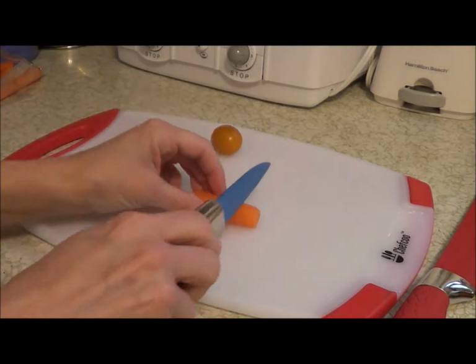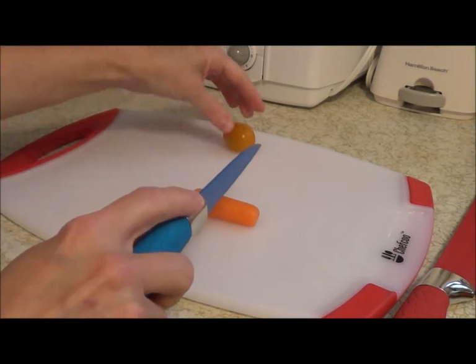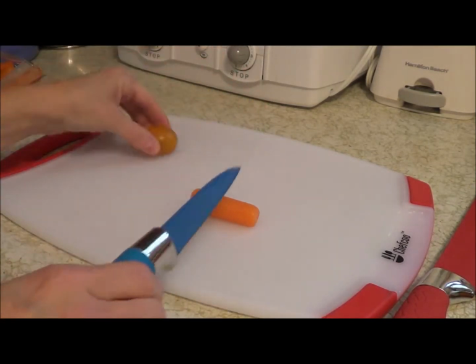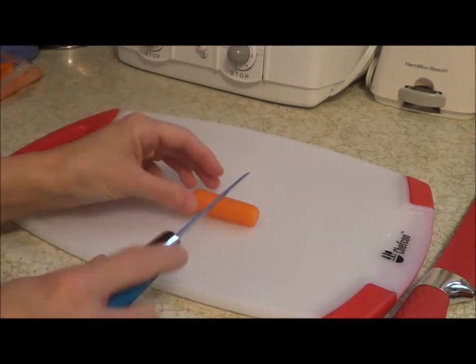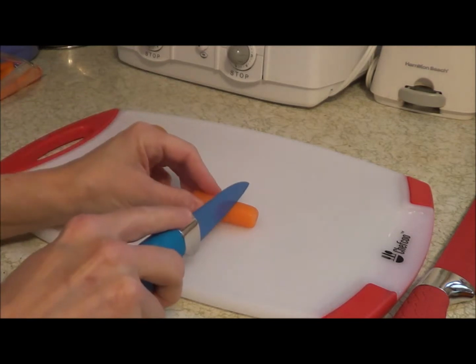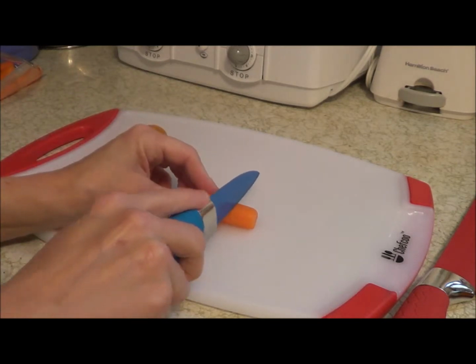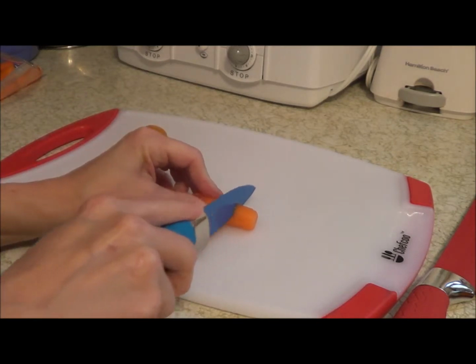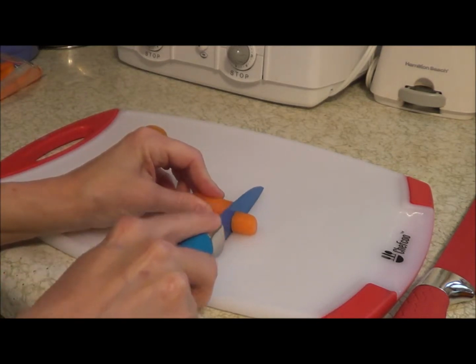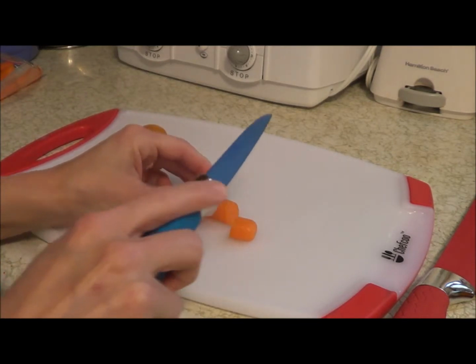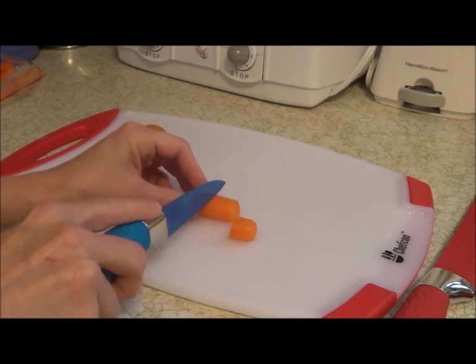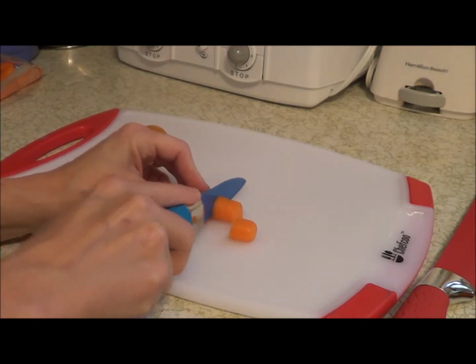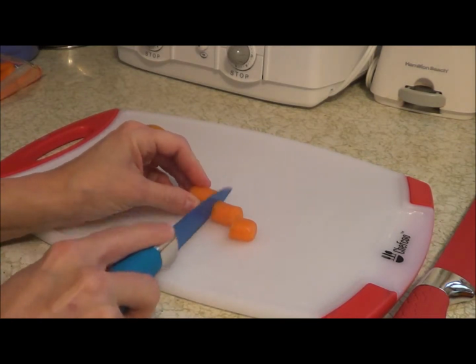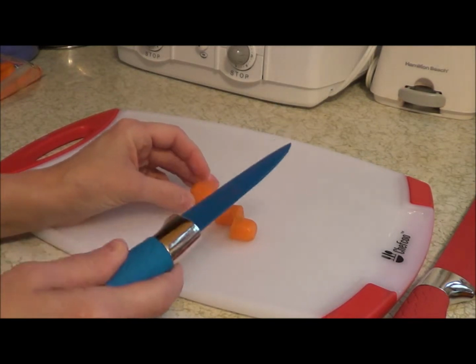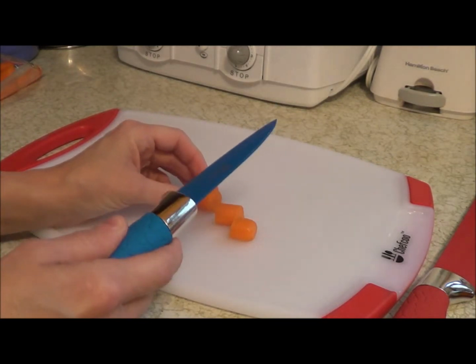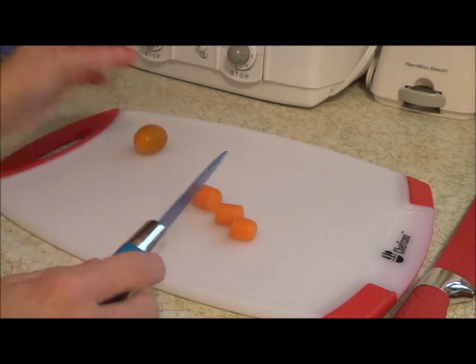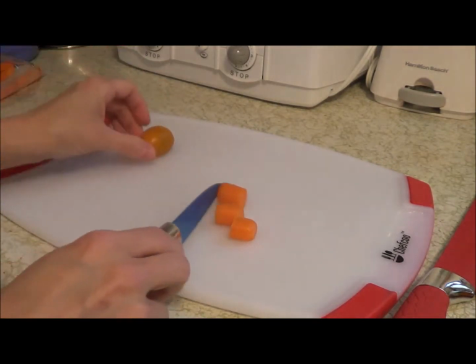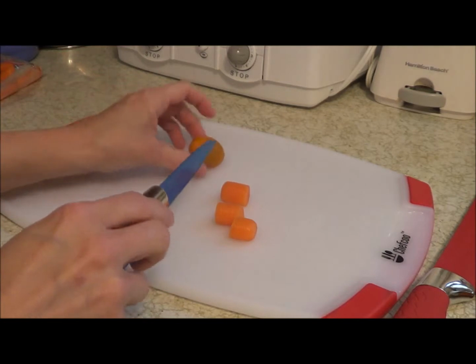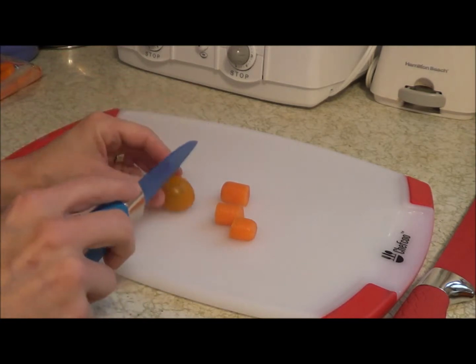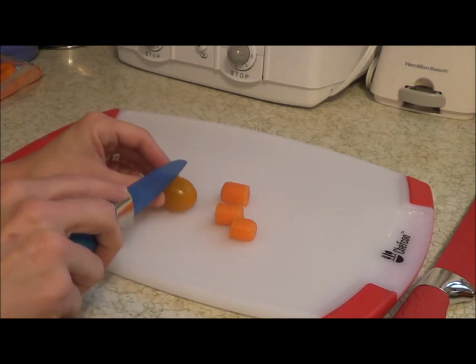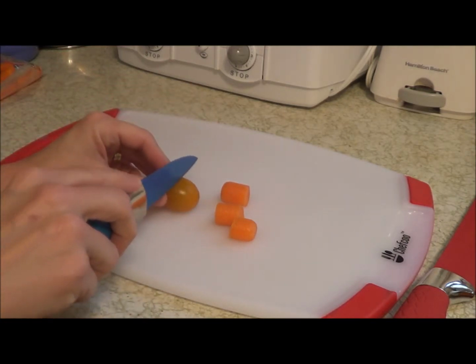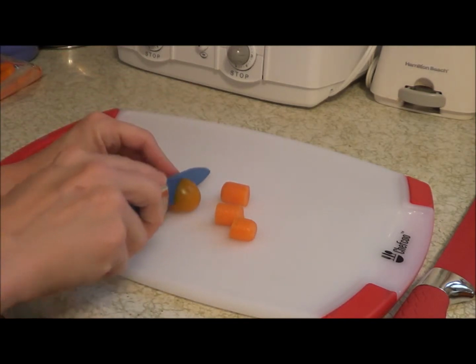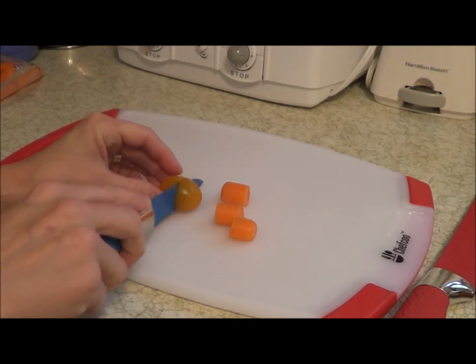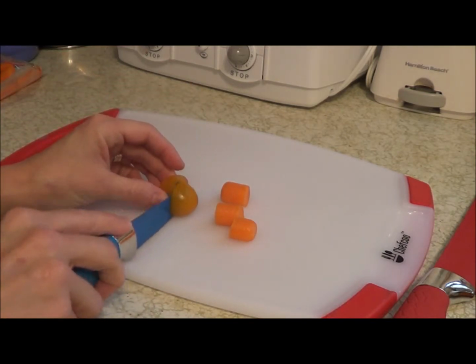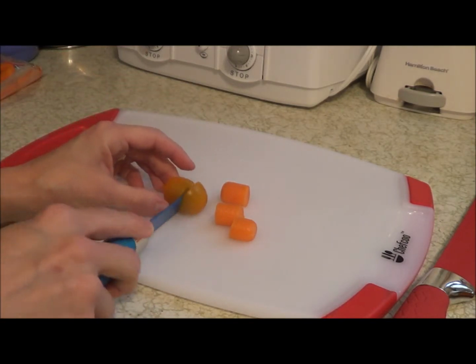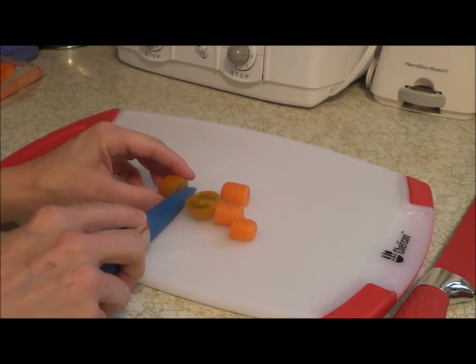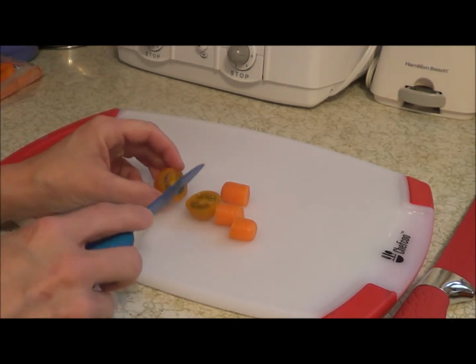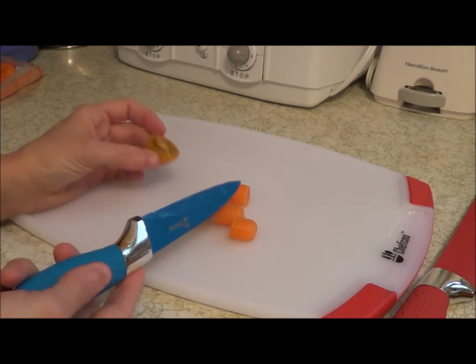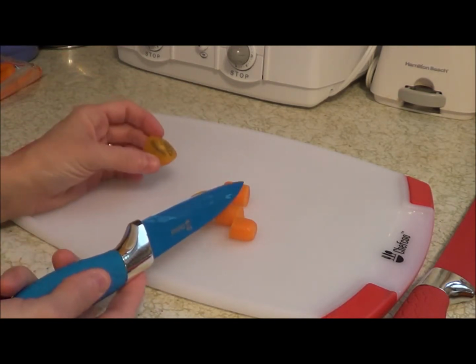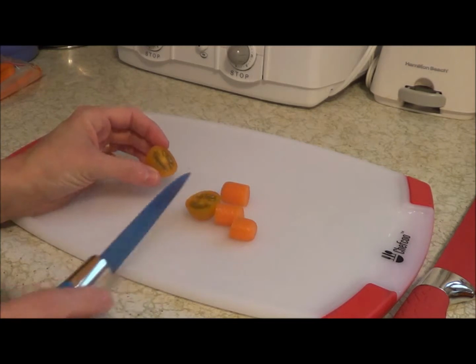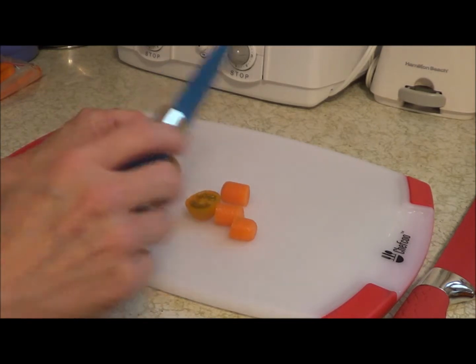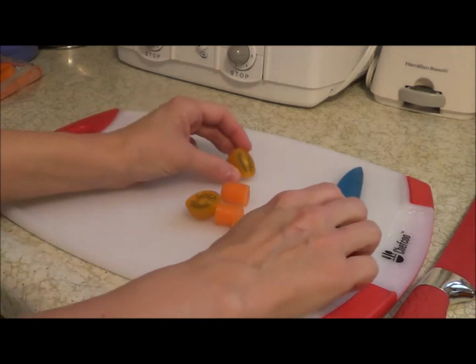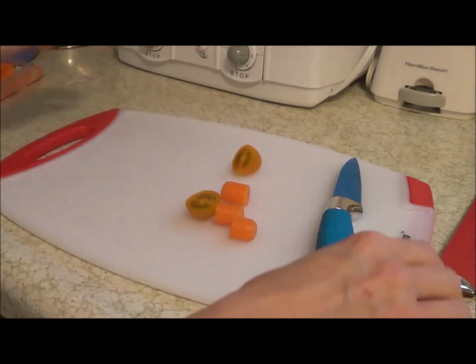I have a carrot and a tomato, and you'll see that it just cuts right through. I'm not having to put forth much effort at all, and you can see that they're very sharp. It did not even mash down at all on the tomato — it just went right through.